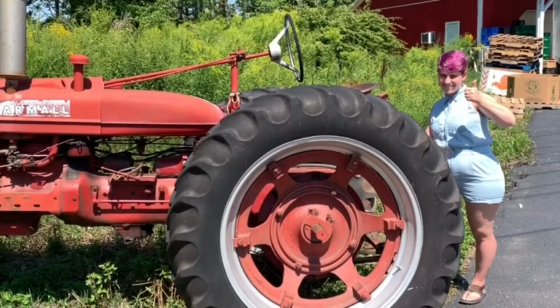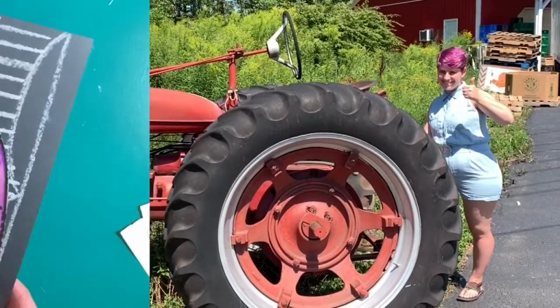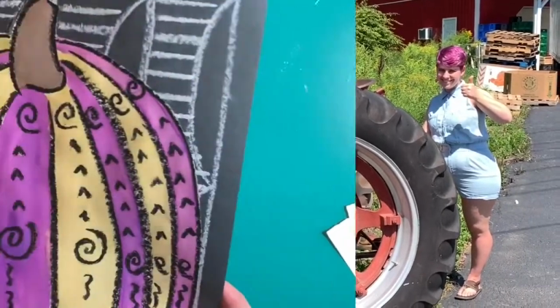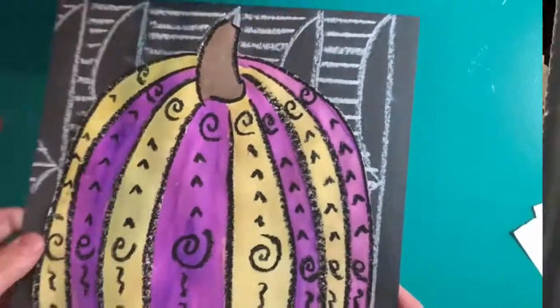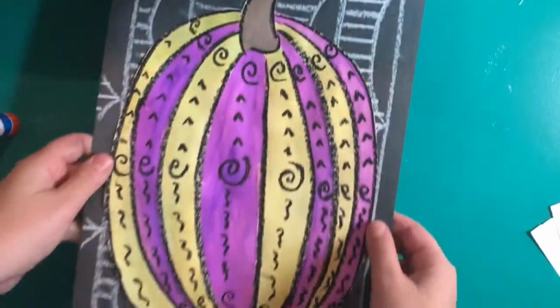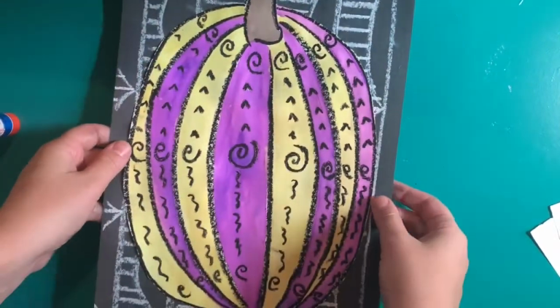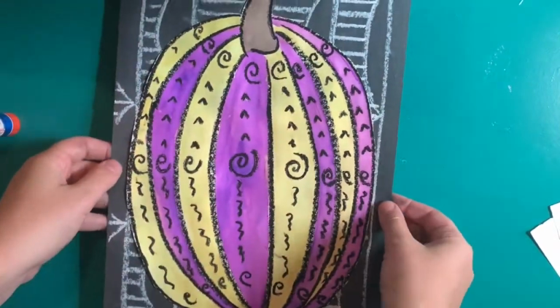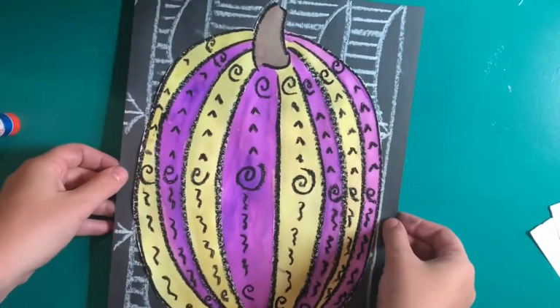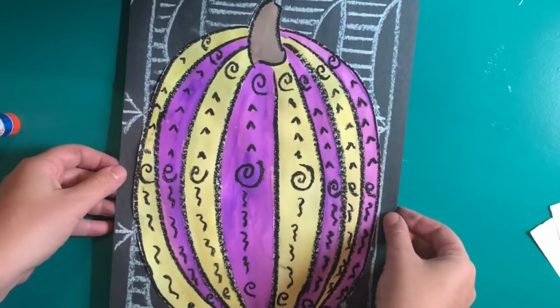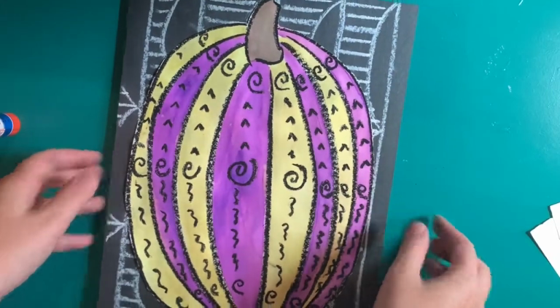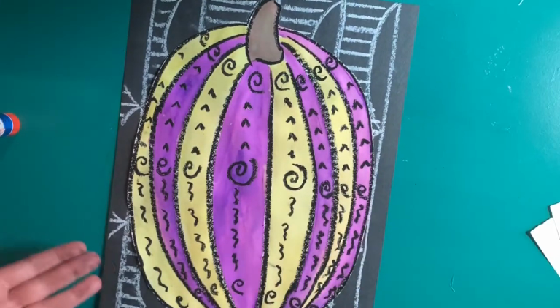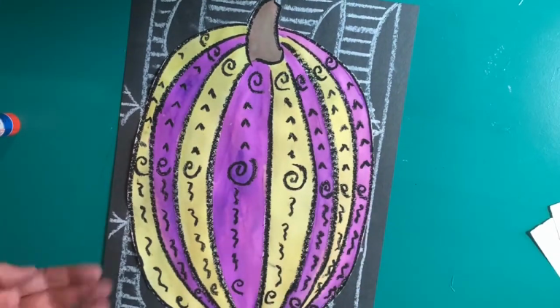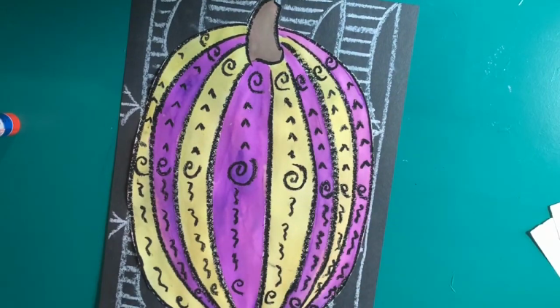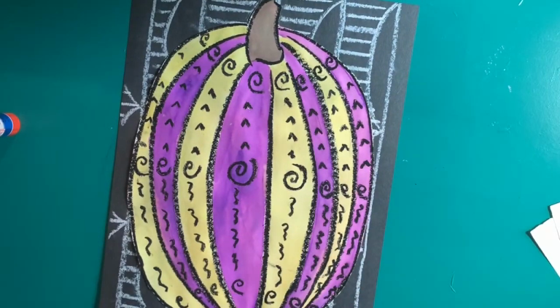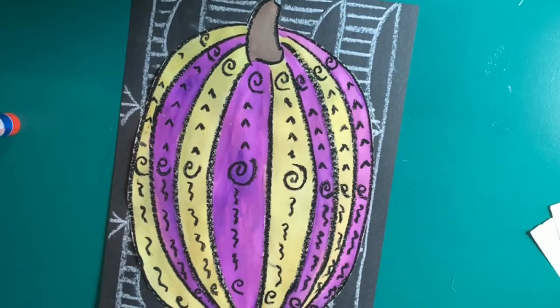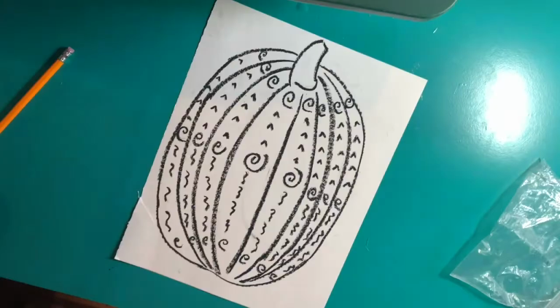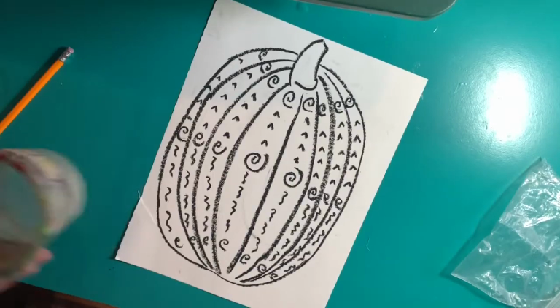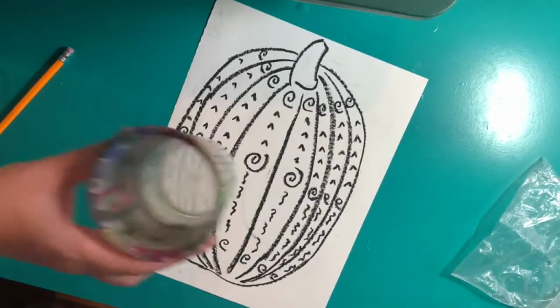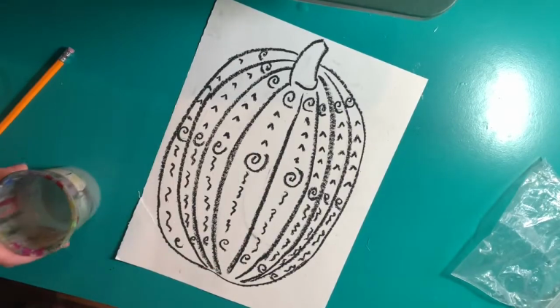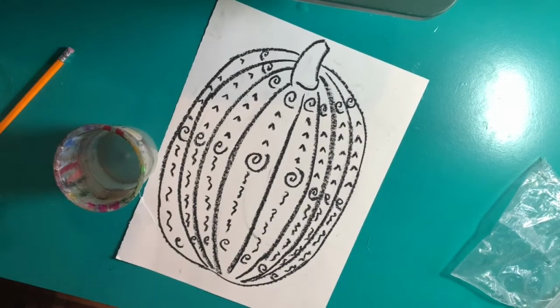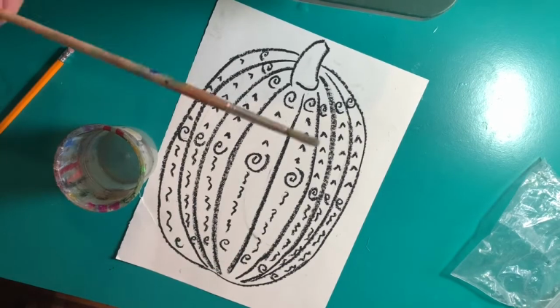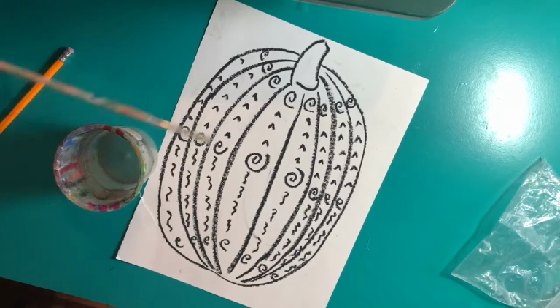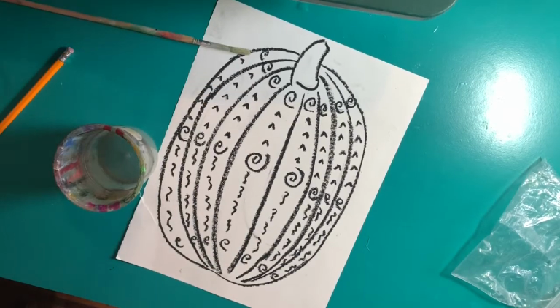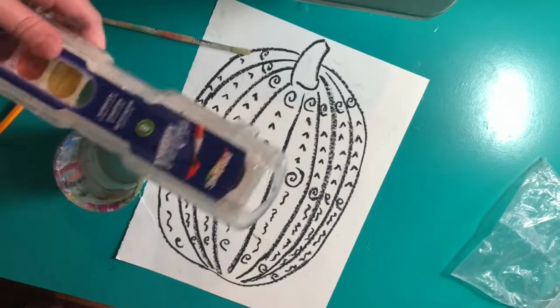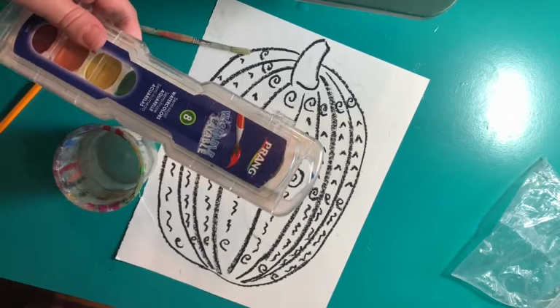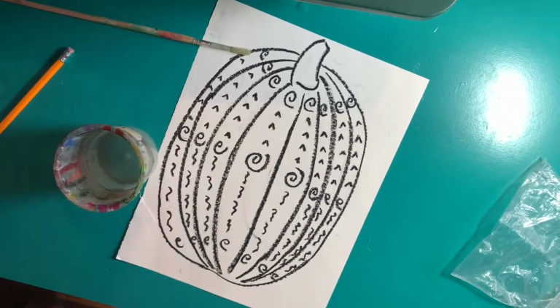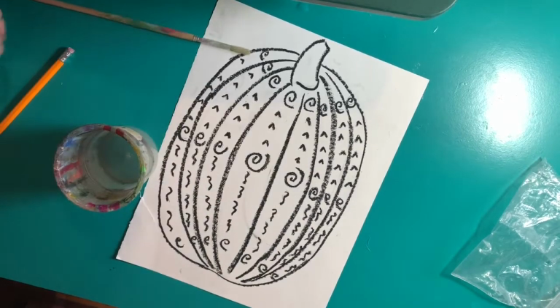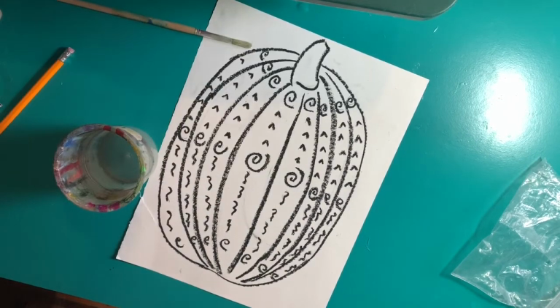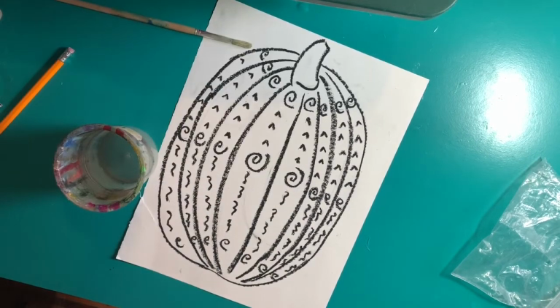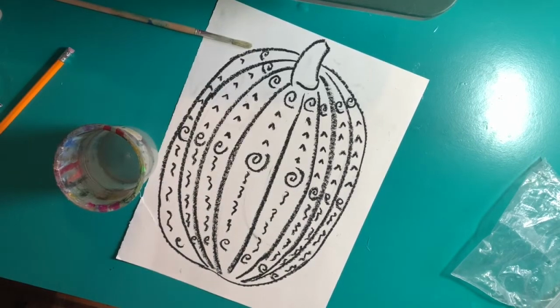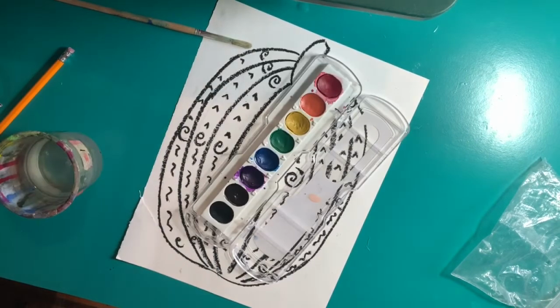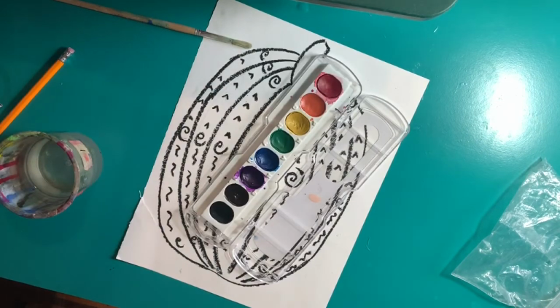Hi, I'm here to talk about completing your Yayoi Kusama inspired pumpkin. You'll need the piece of paper that you drew a pumpkin on, a water cup, a water brush, and watercolor paint.